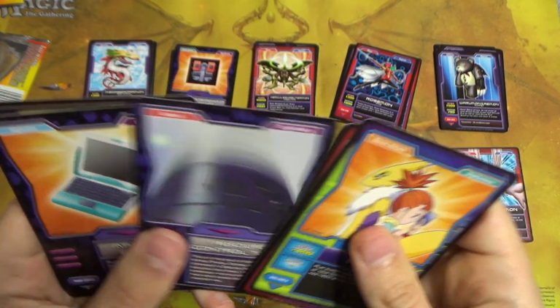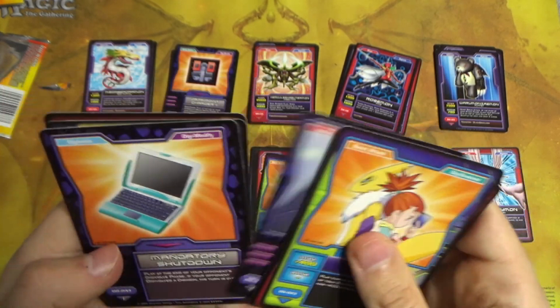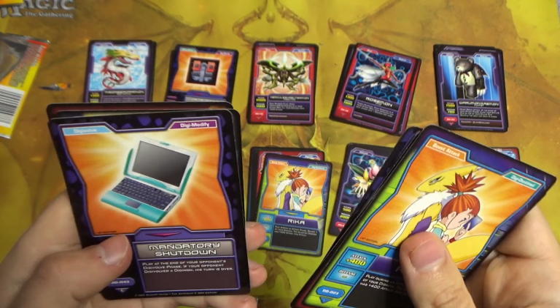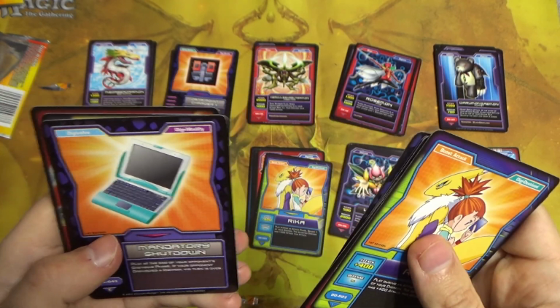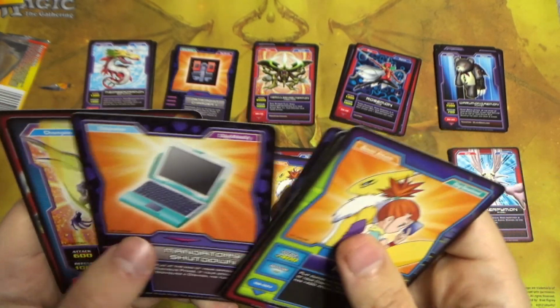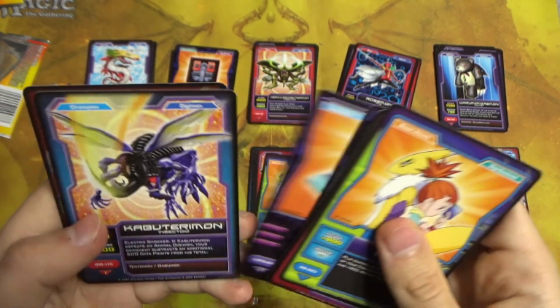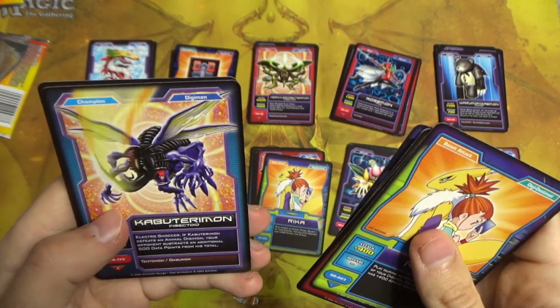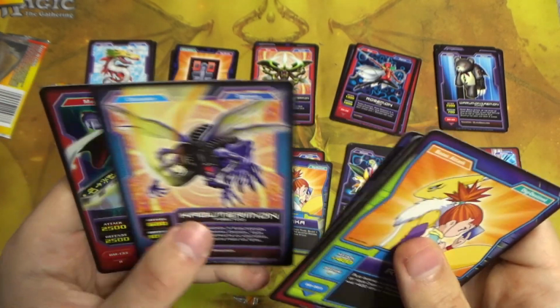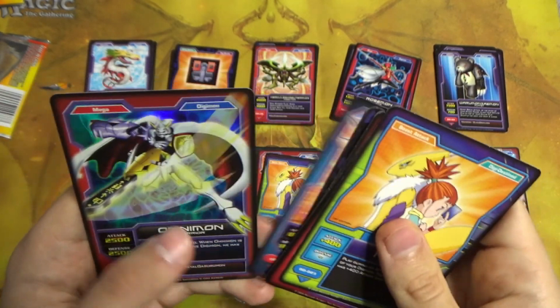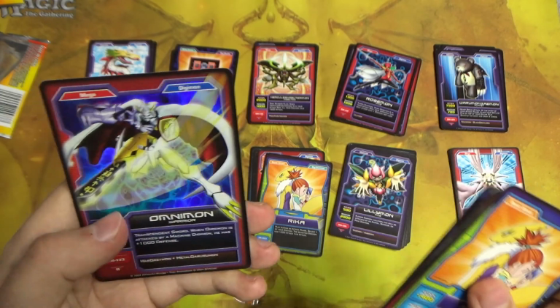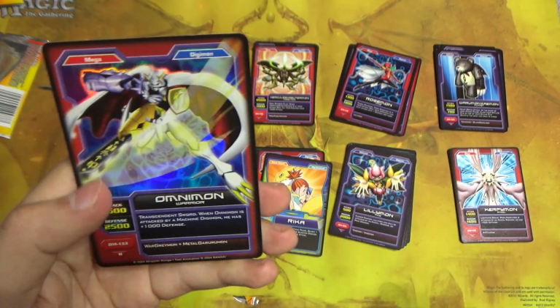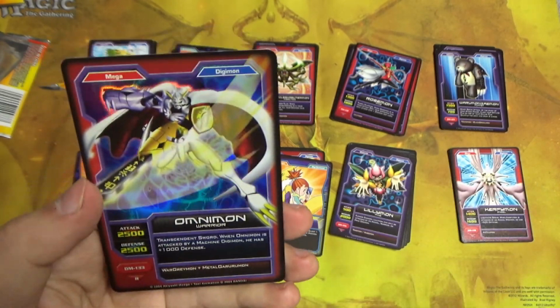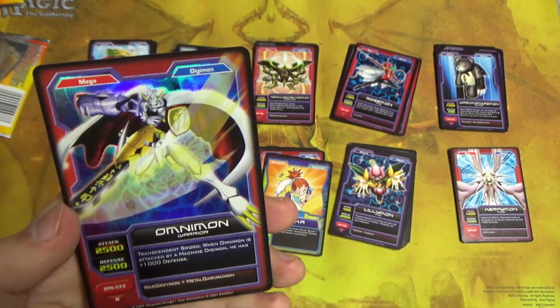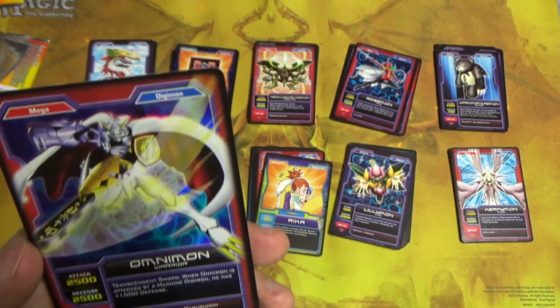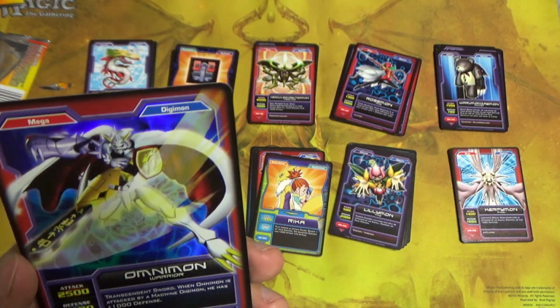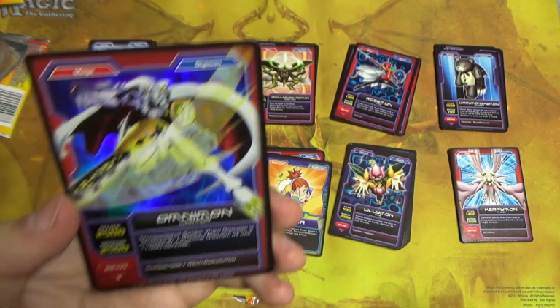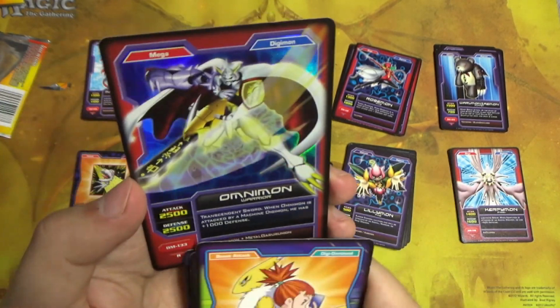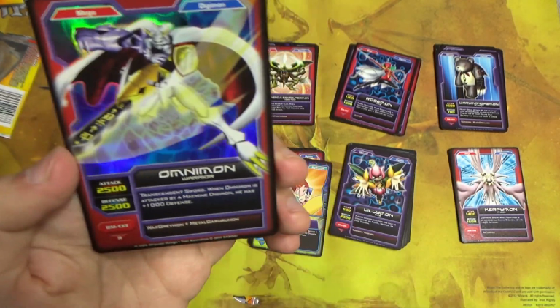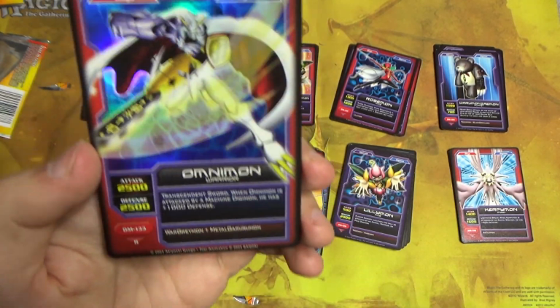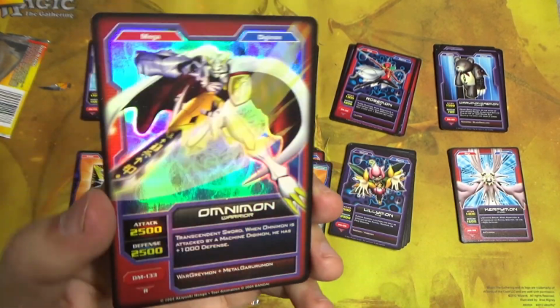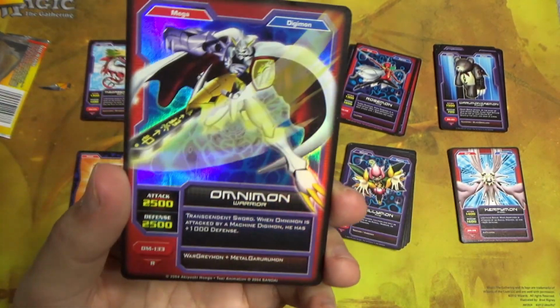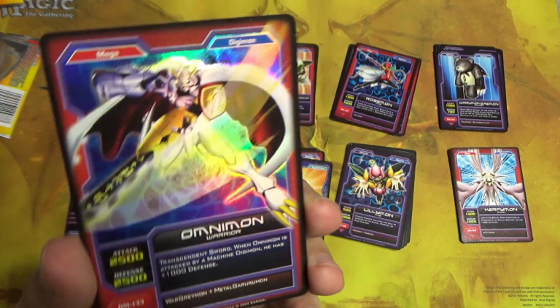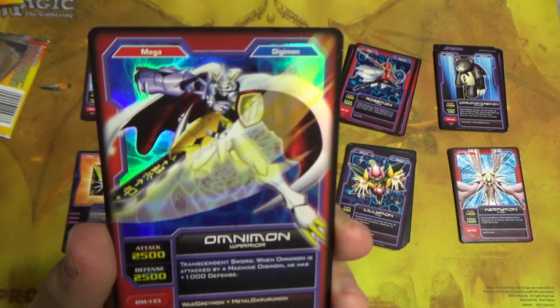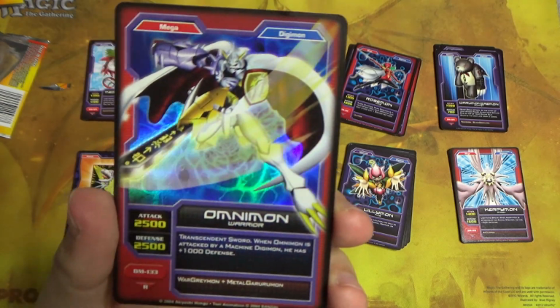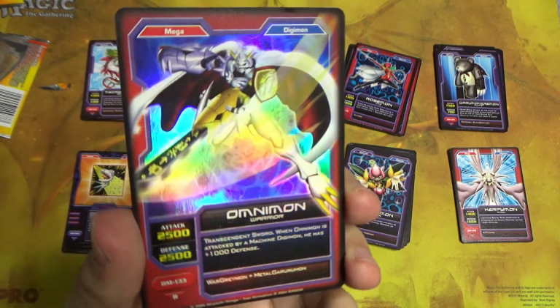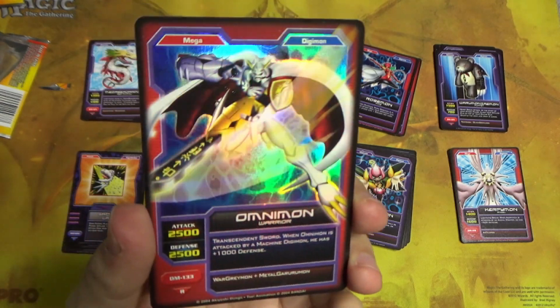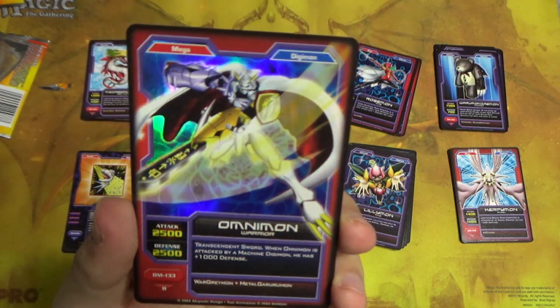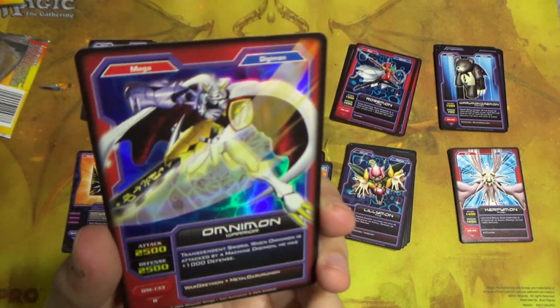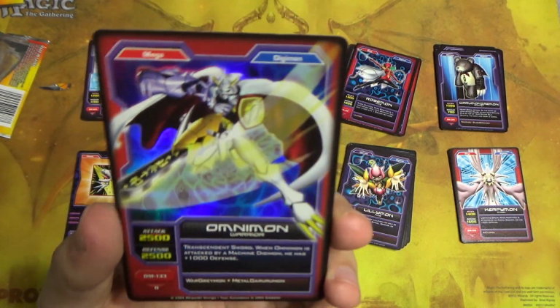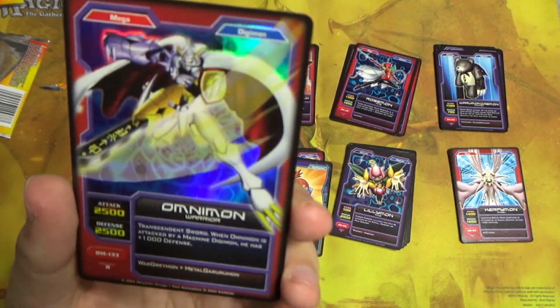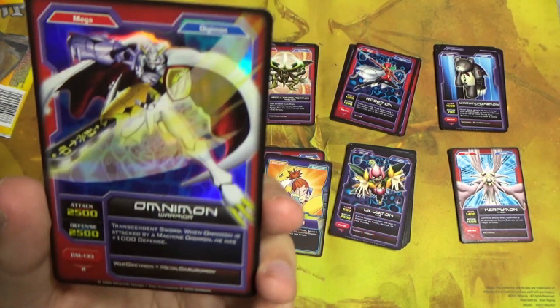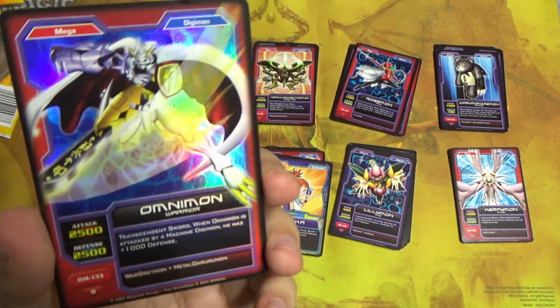Resource Control Tower, Mandatory Shutdown, Kabuterimon, and foil Omnimon. Let's go — and he is a rare. That is super, super dope.